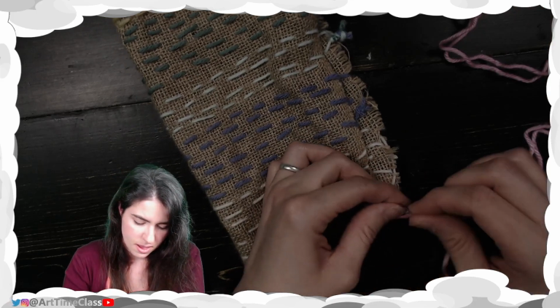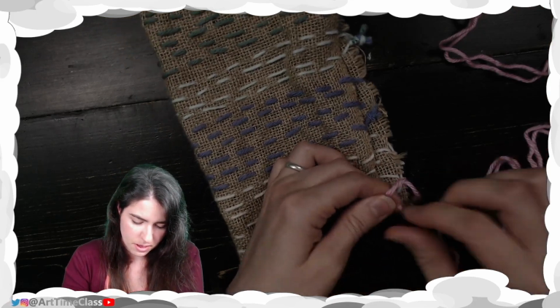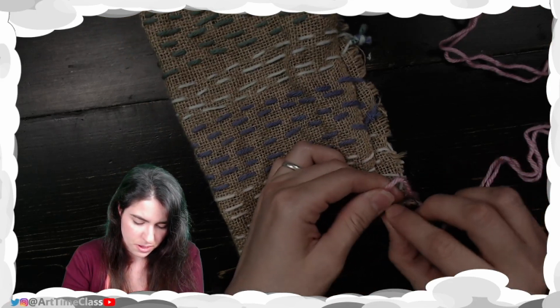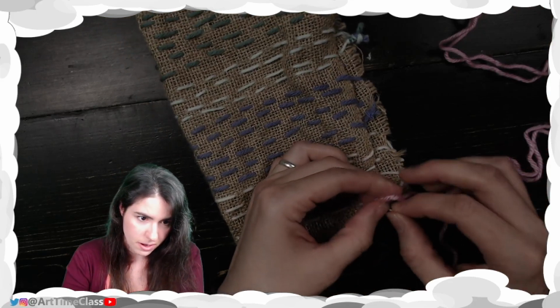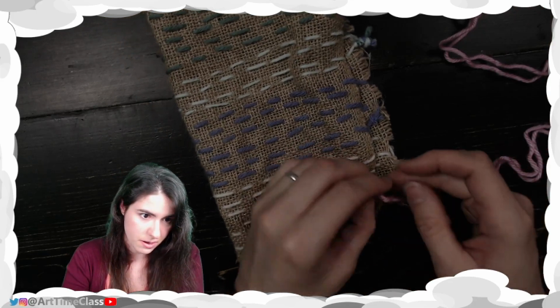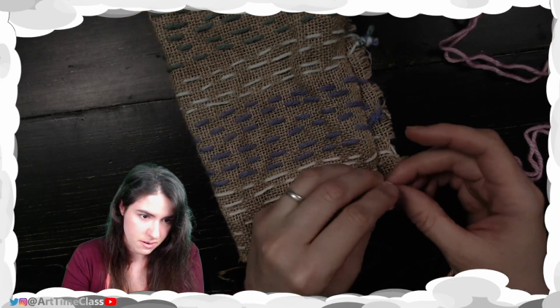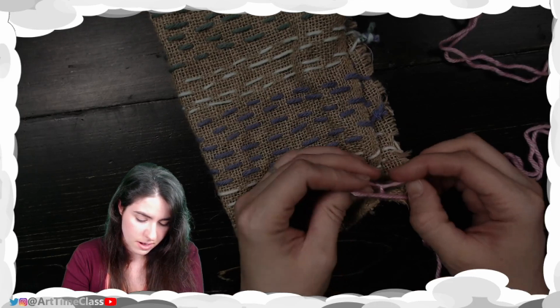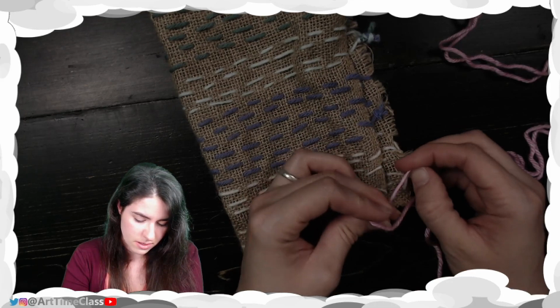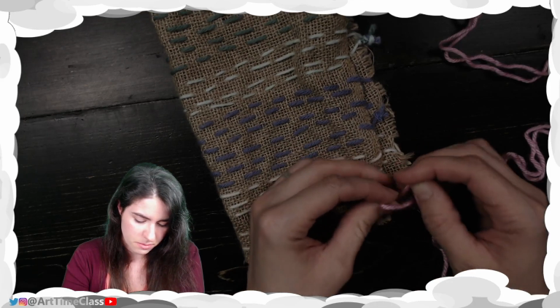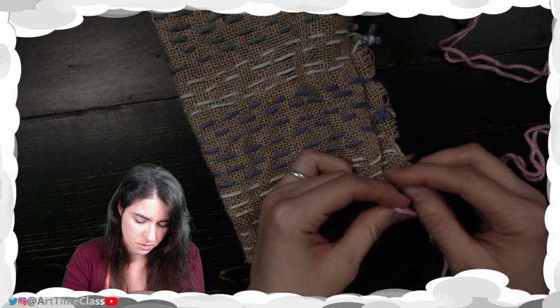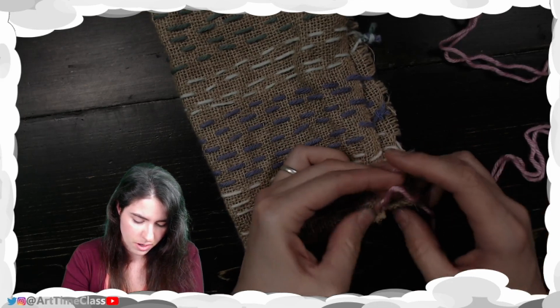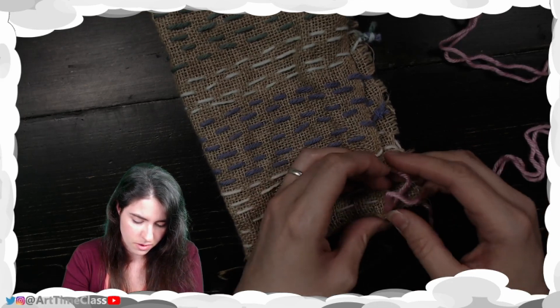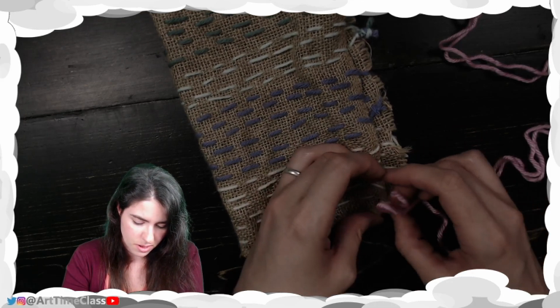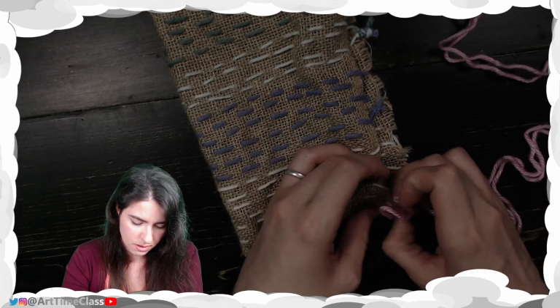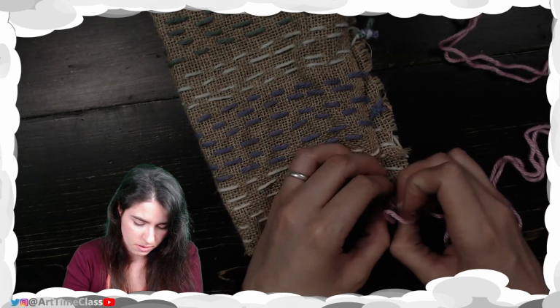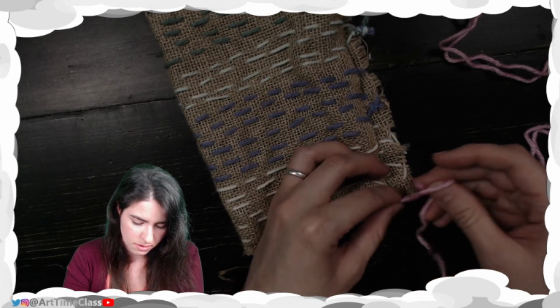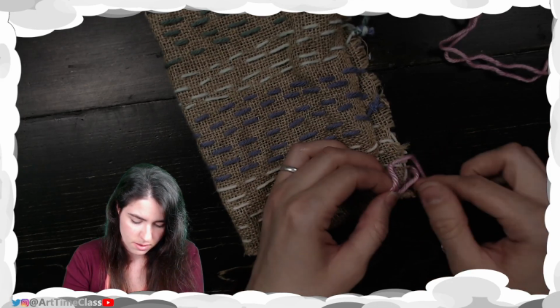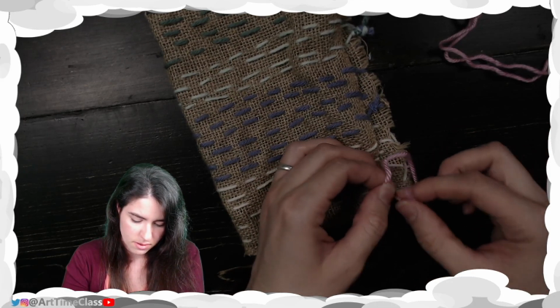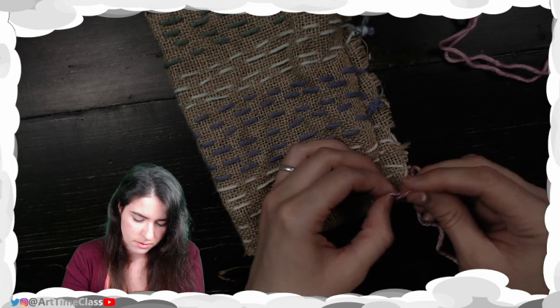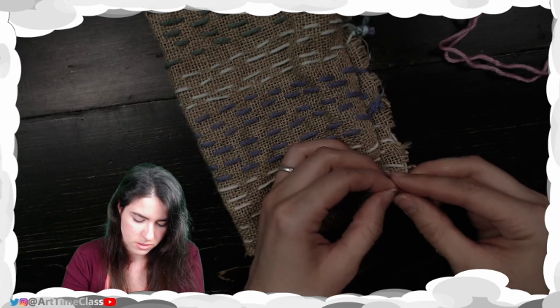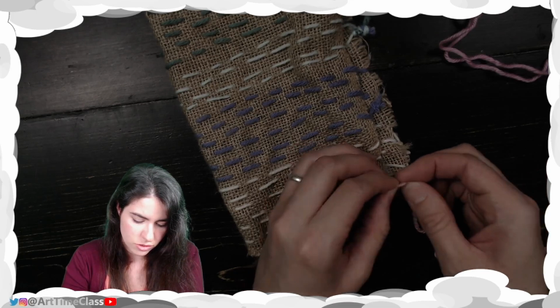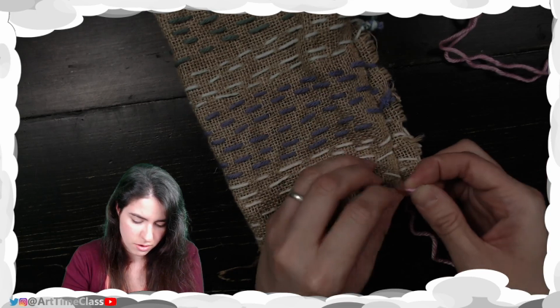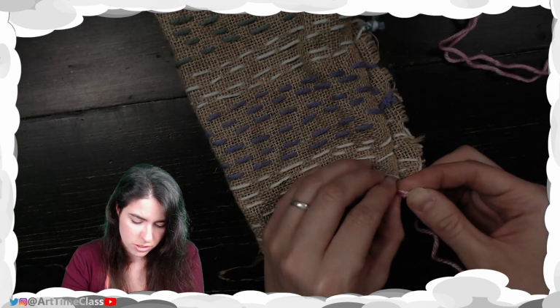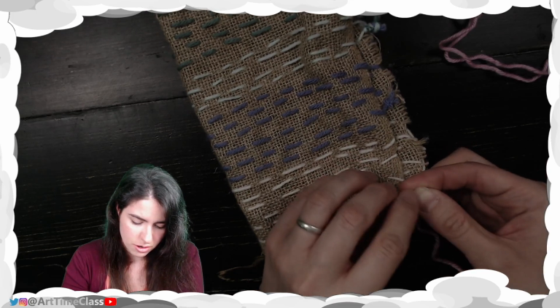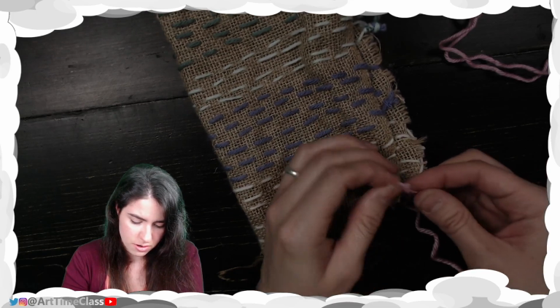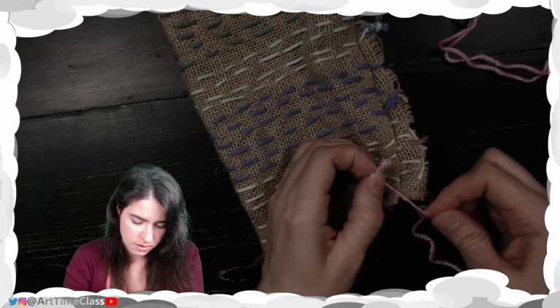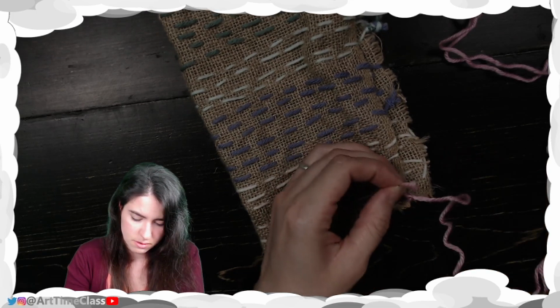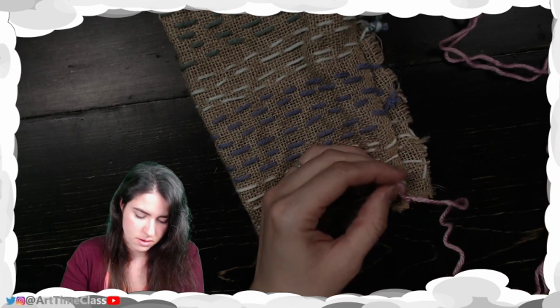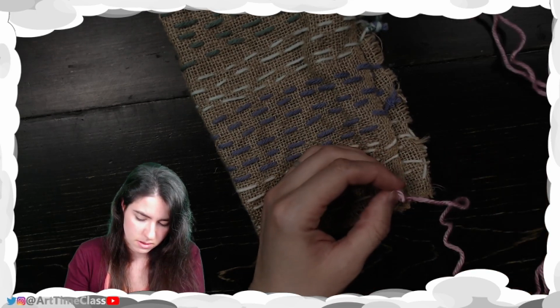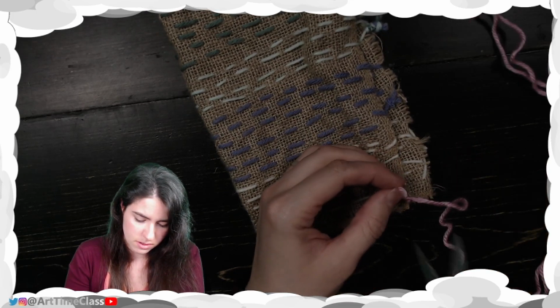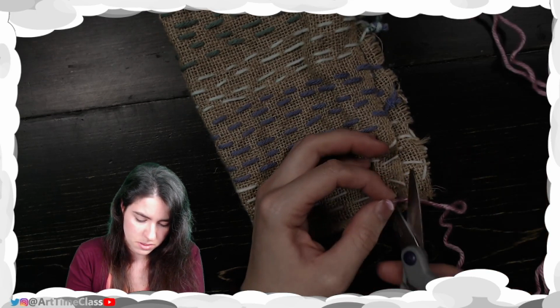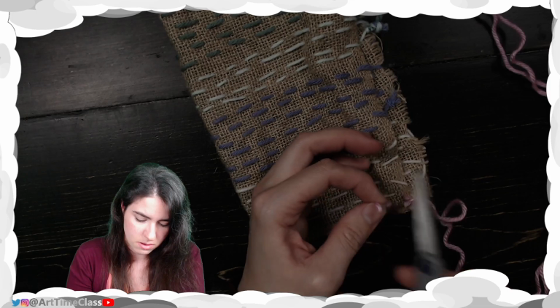I'll make a little bitty knot here. It is, again, up to you what kind of knot you make. As long as you've got your yarn secured, it is up to you.